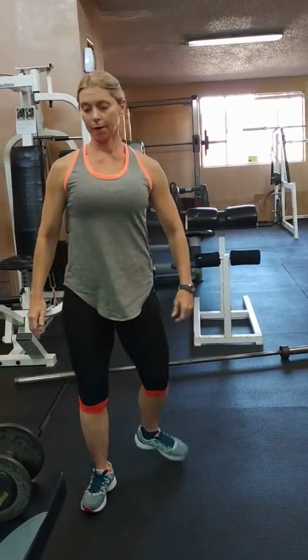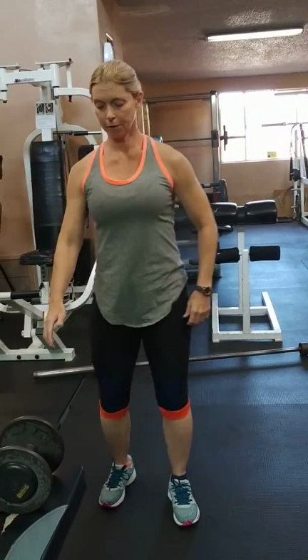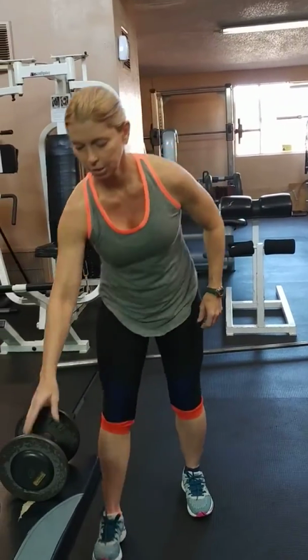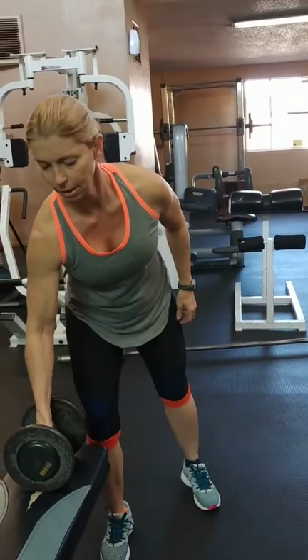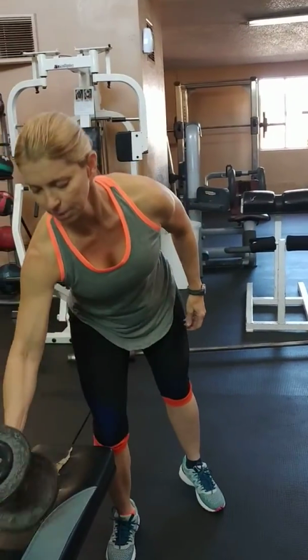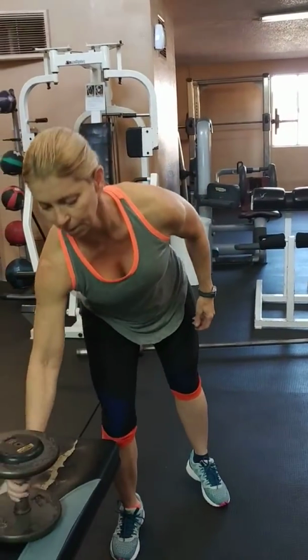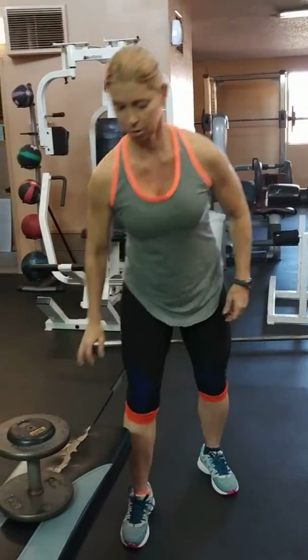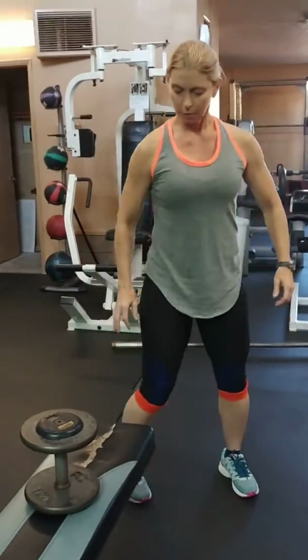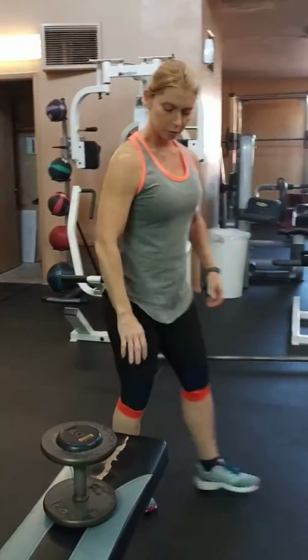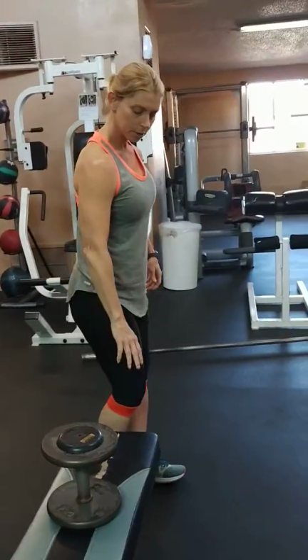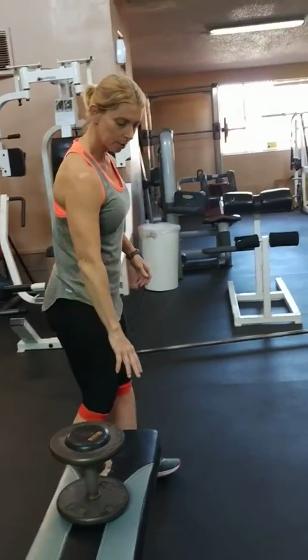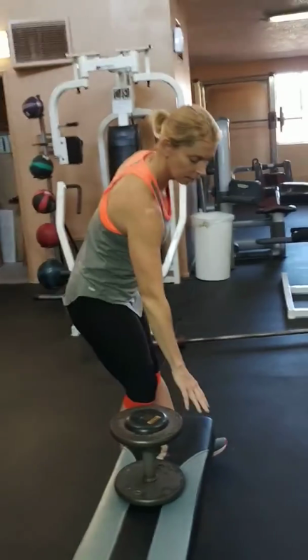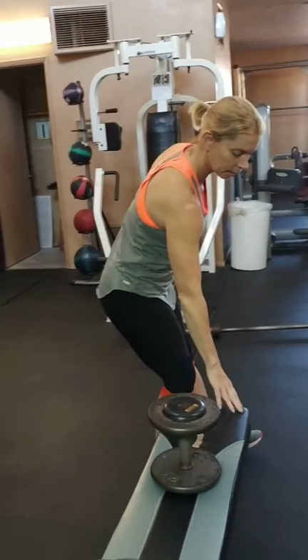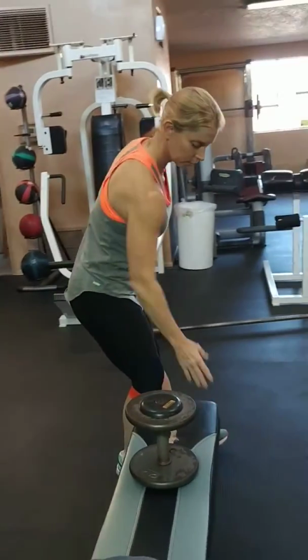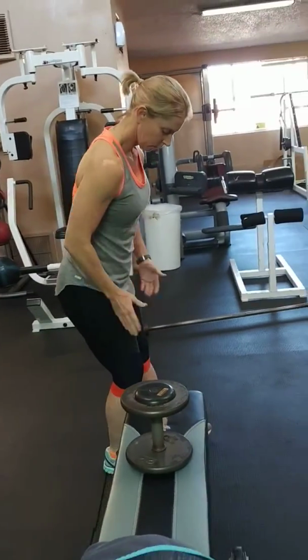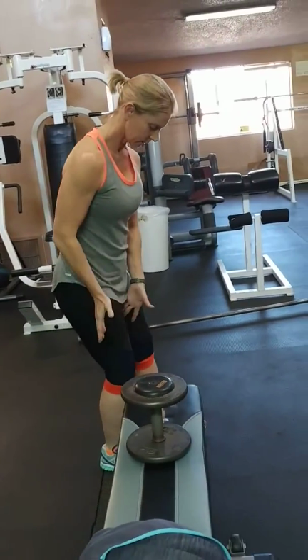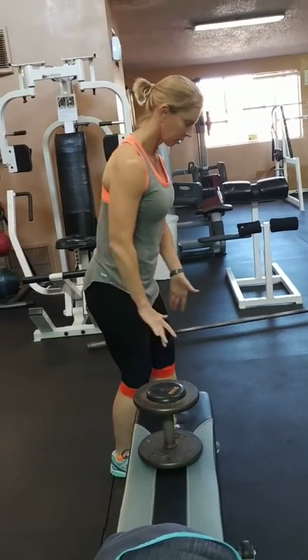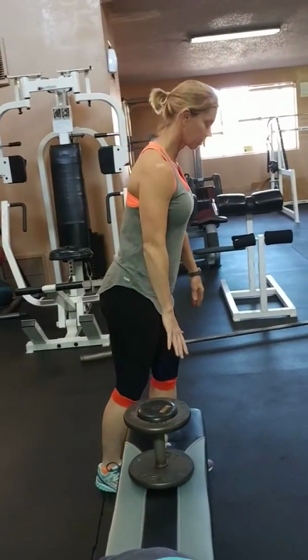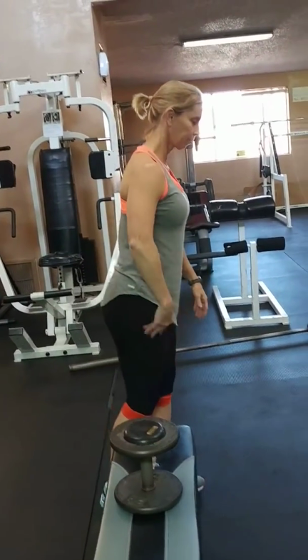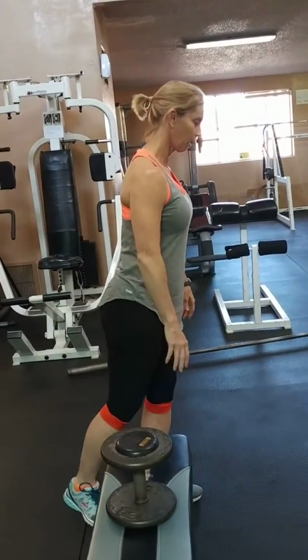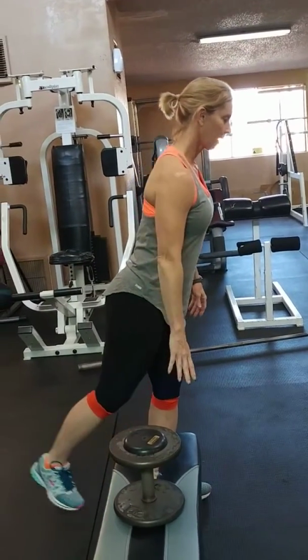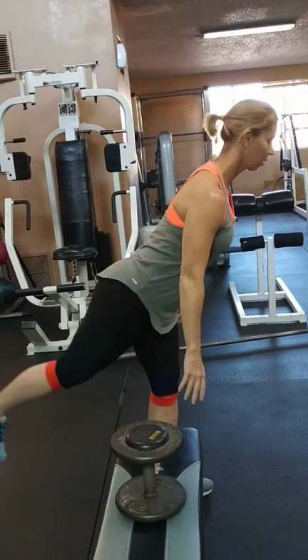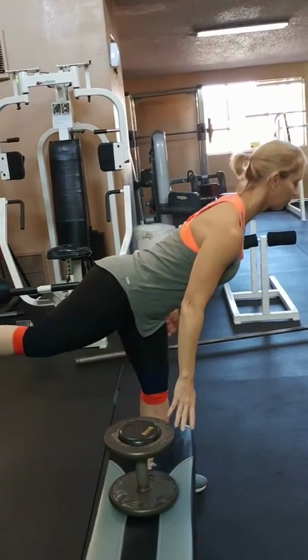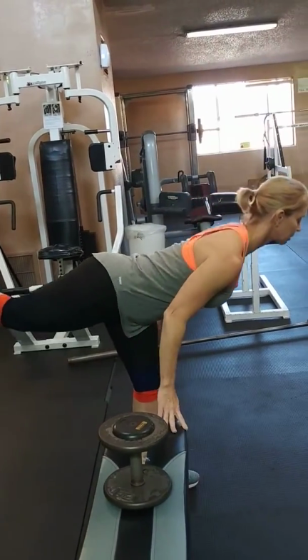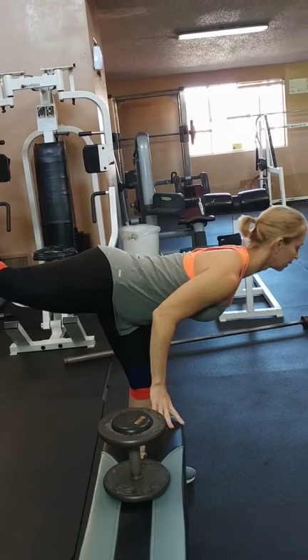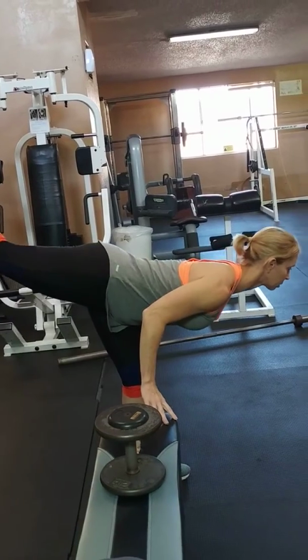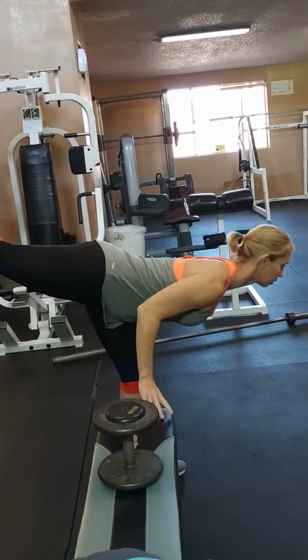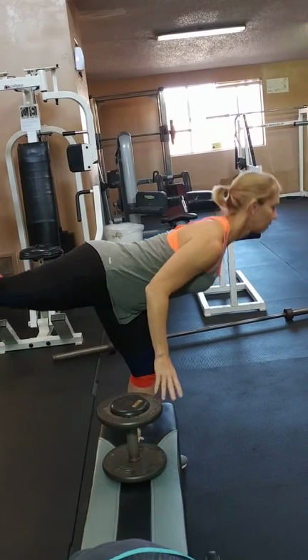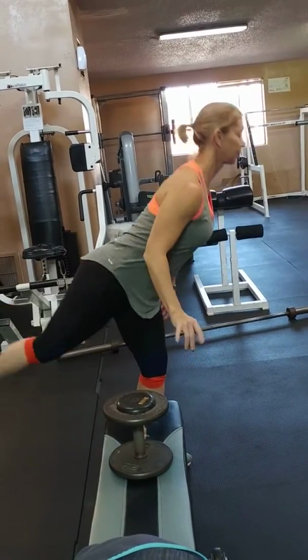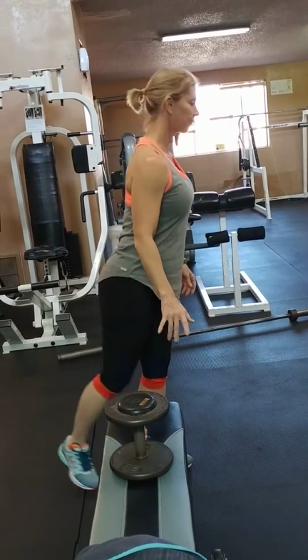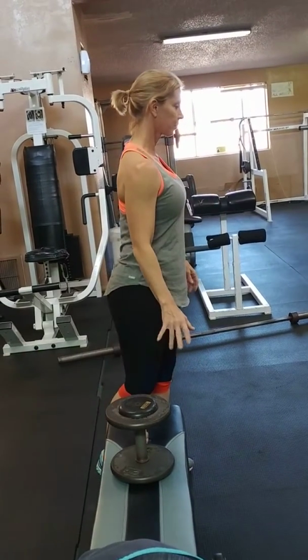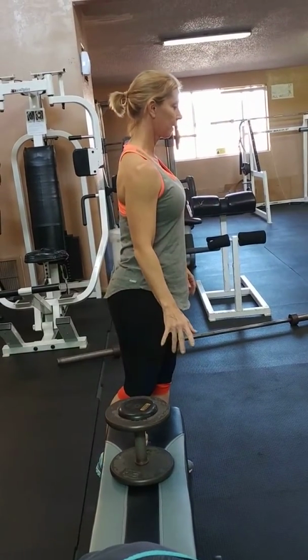Another variation is actually with the bench. You would take the inside hand, the inside of the leg, lift it up and bring it right to the bench. It's just right there.